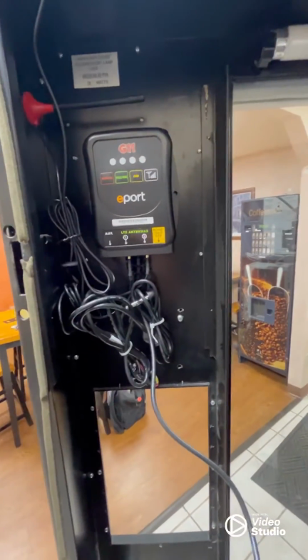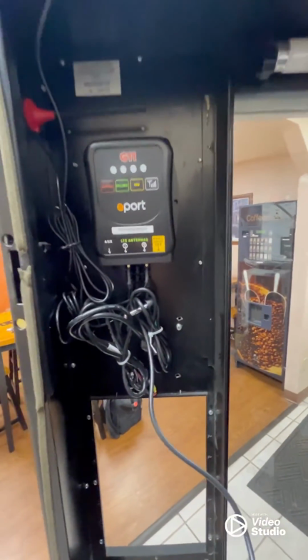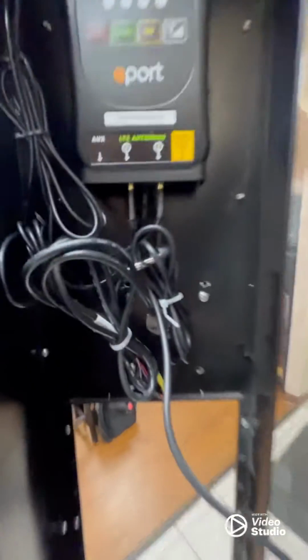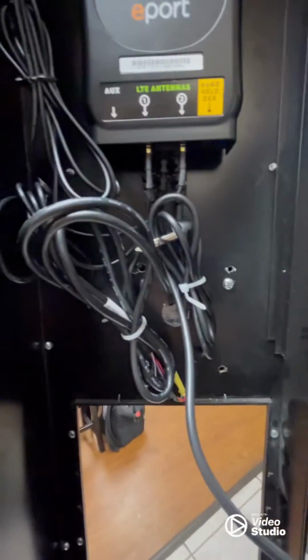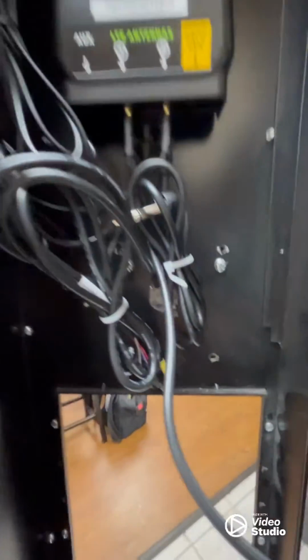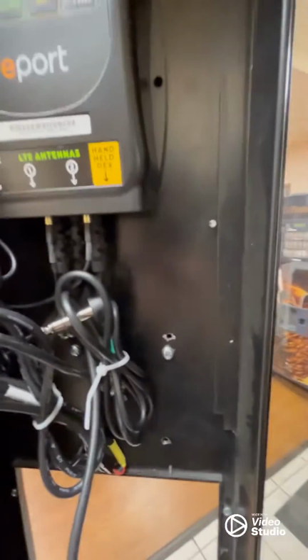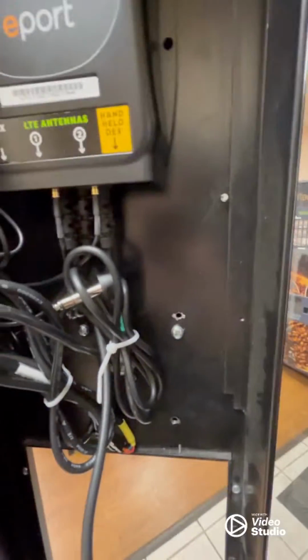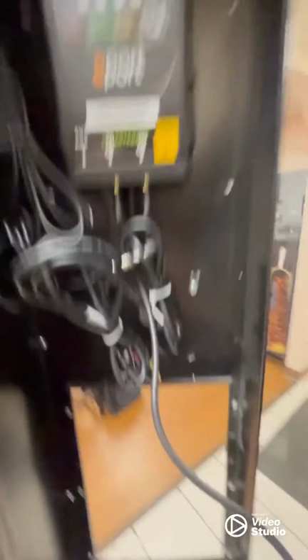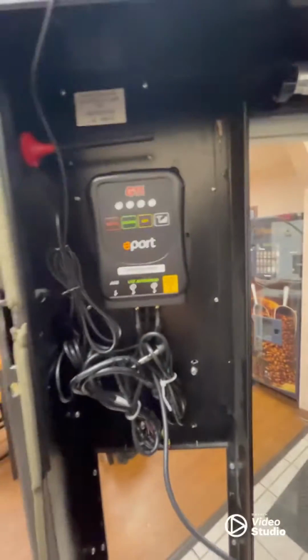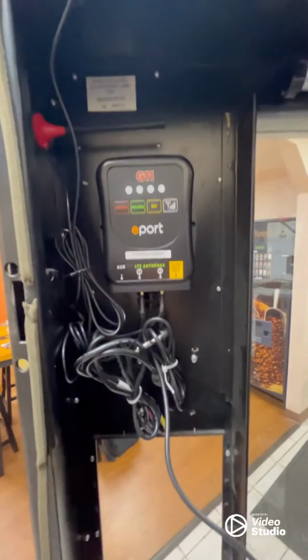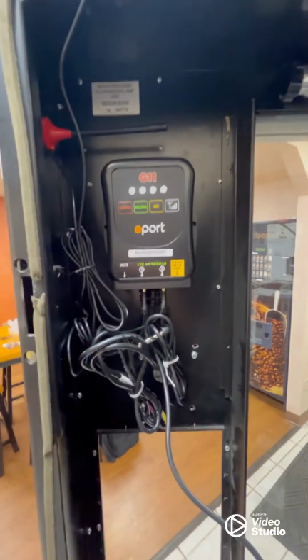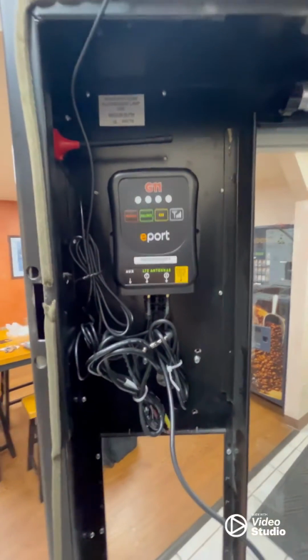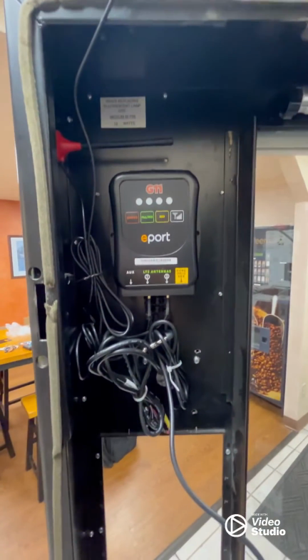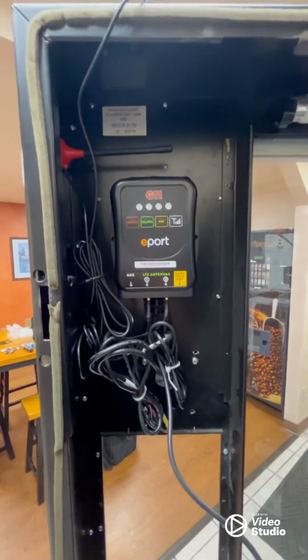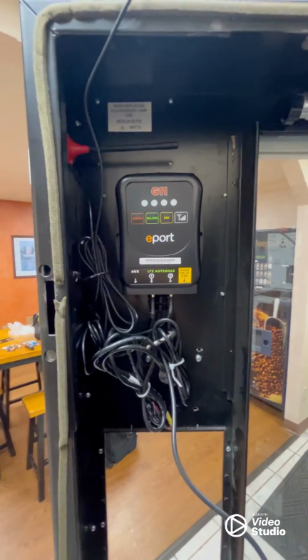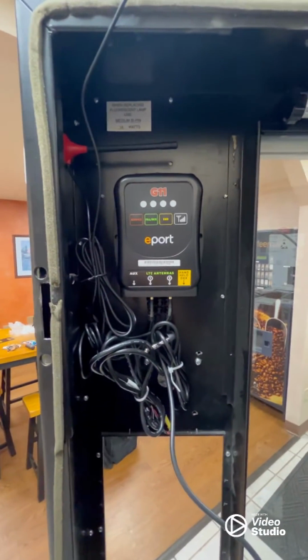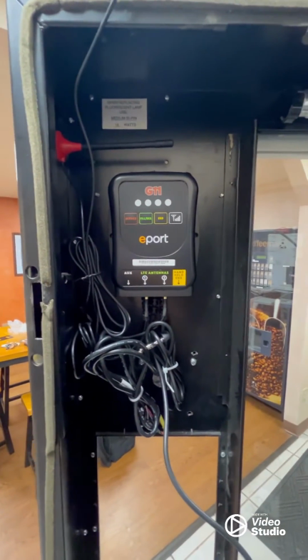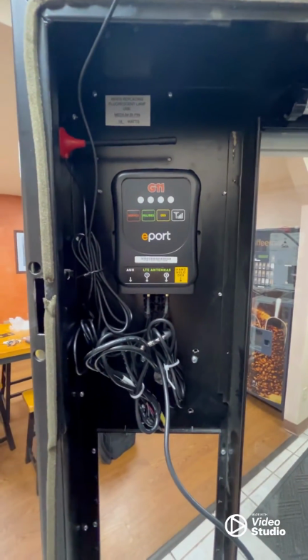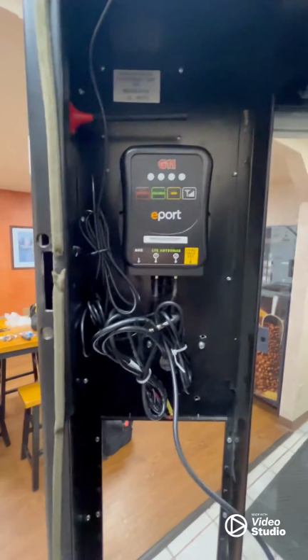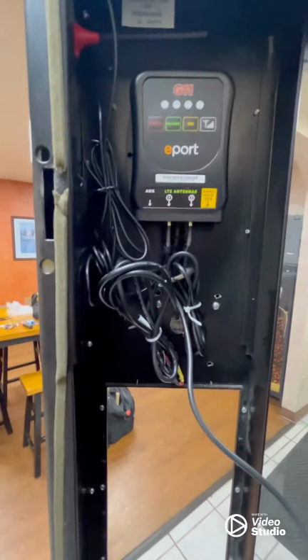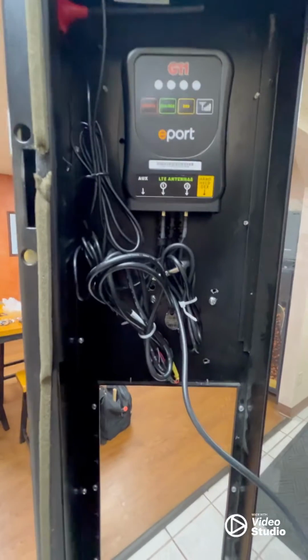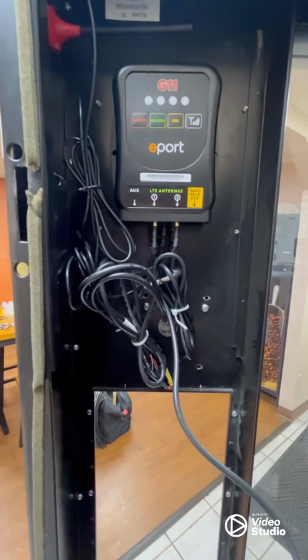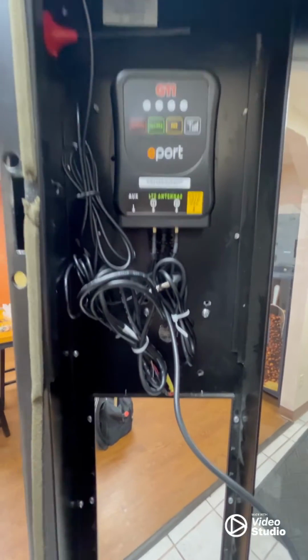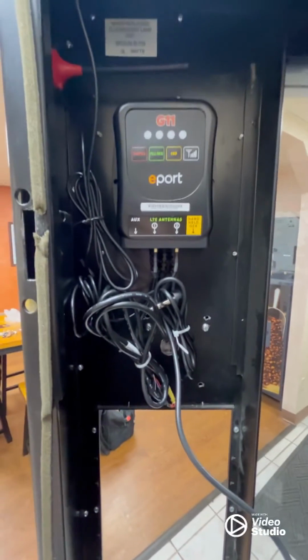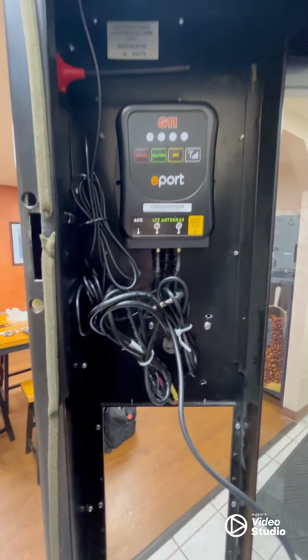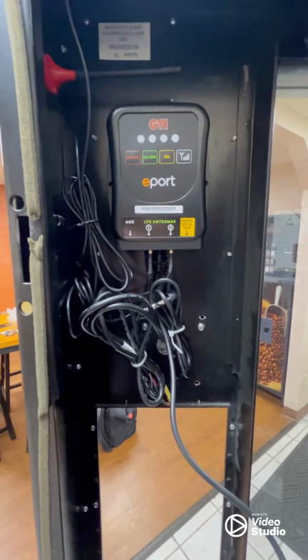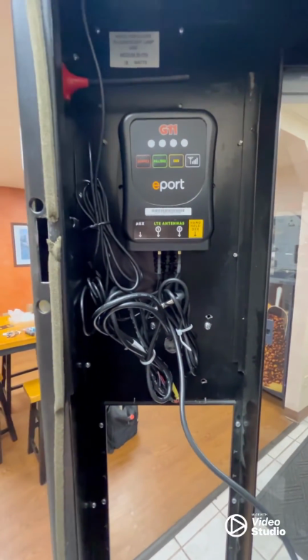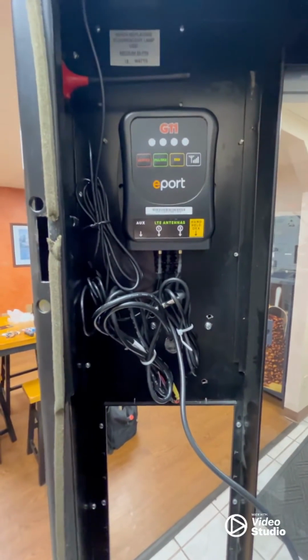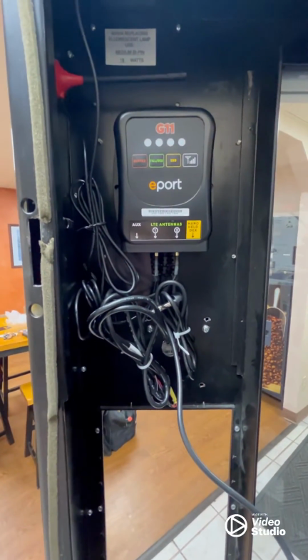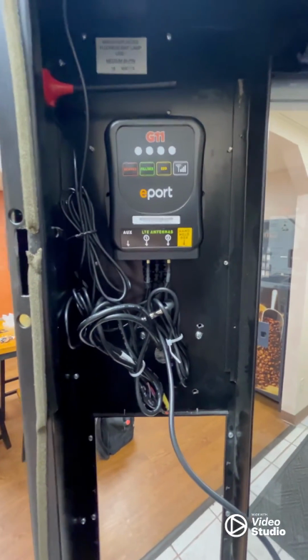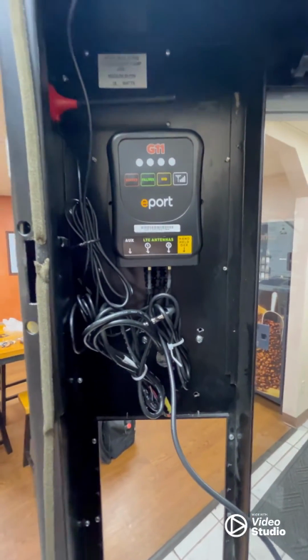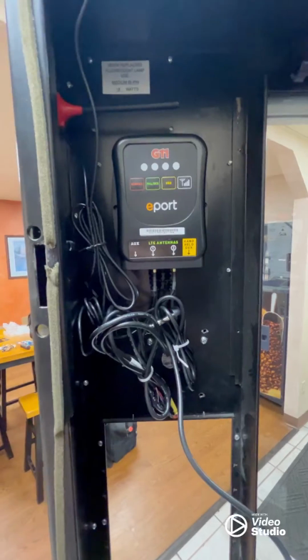As you can see, I got my zip ties on these cords, got them kind of organized. Now, is this pretty and spectacular? No, it's not. But it does the job — it gets the cords out of the way and keeps them organized so when I go back into it, if I need to work on this or move something around, I know where everything's at.